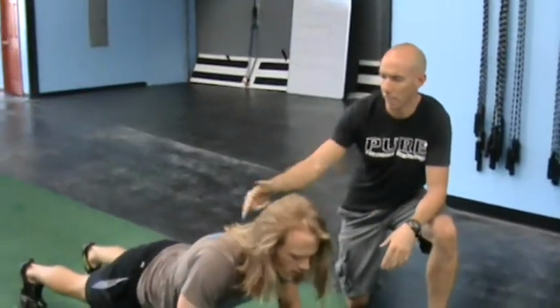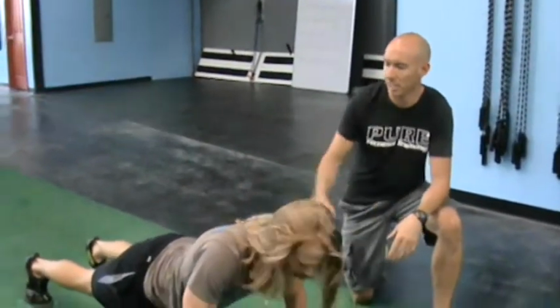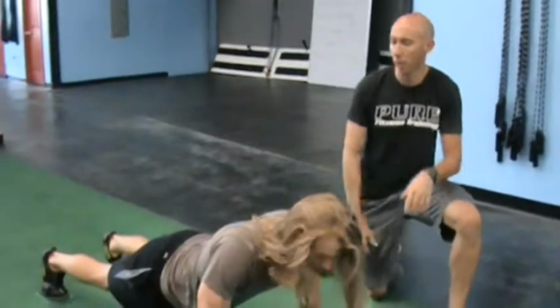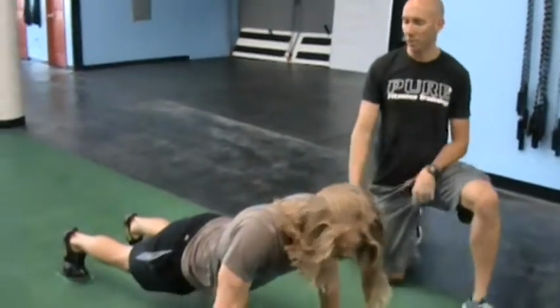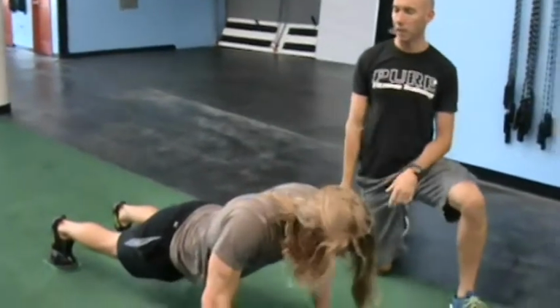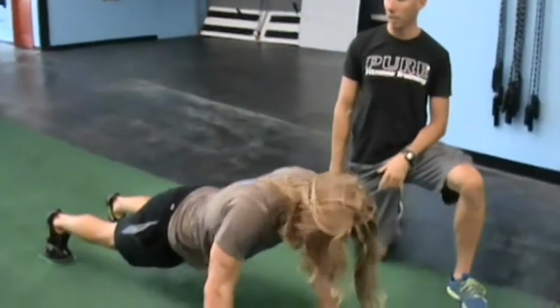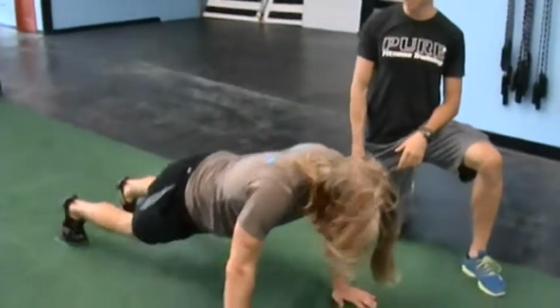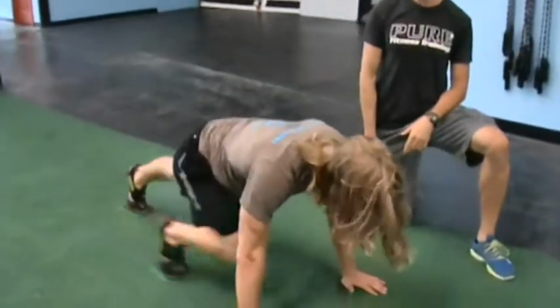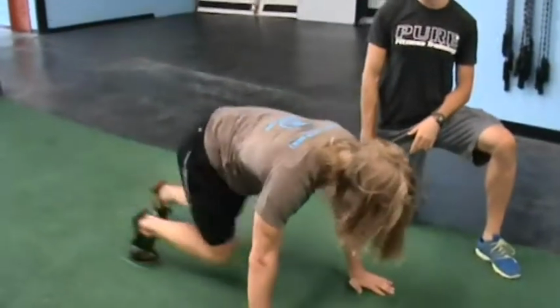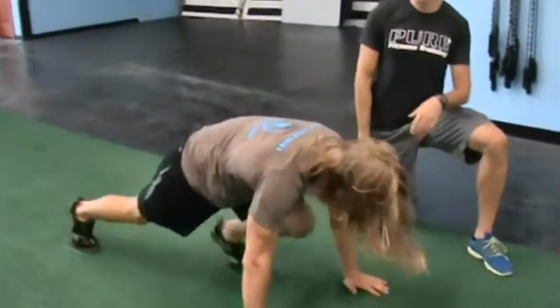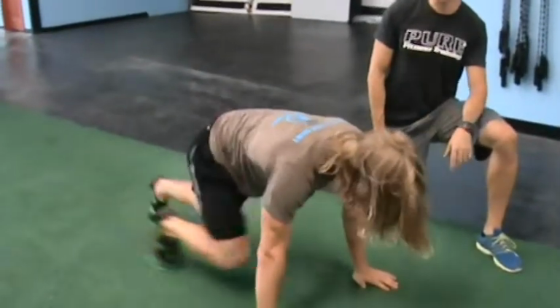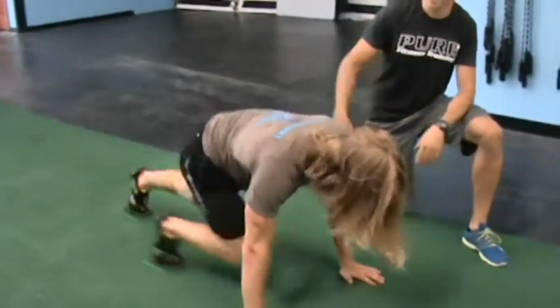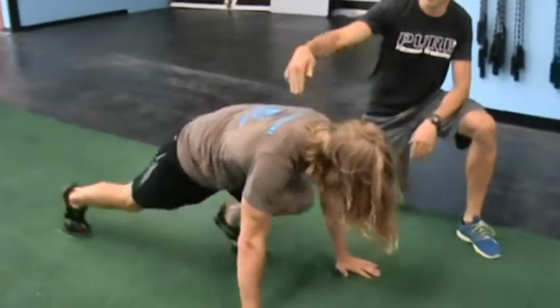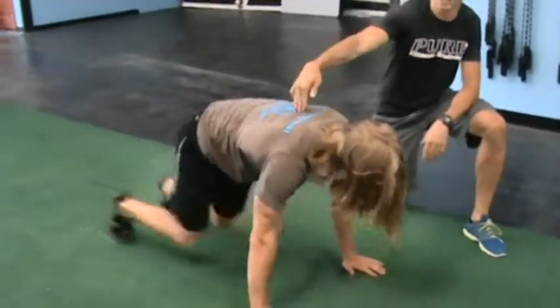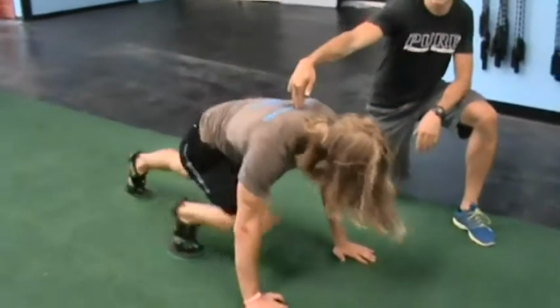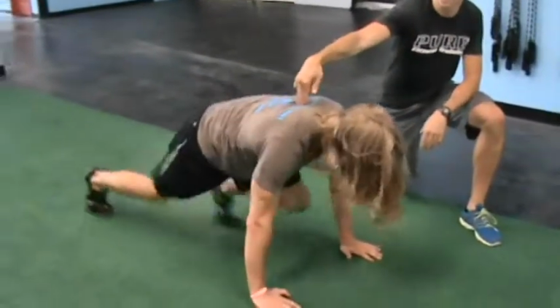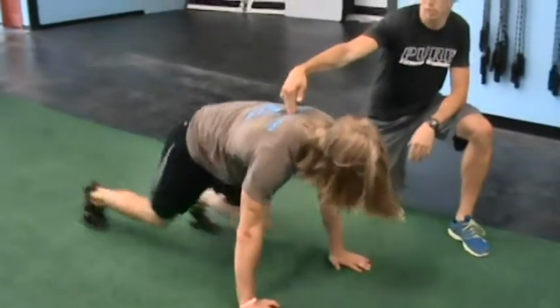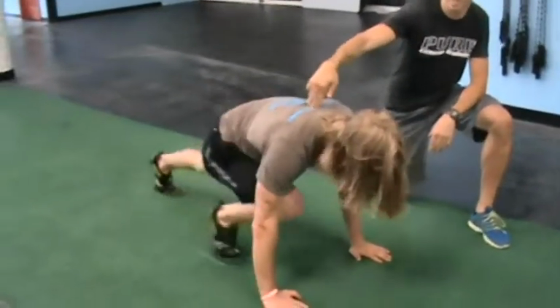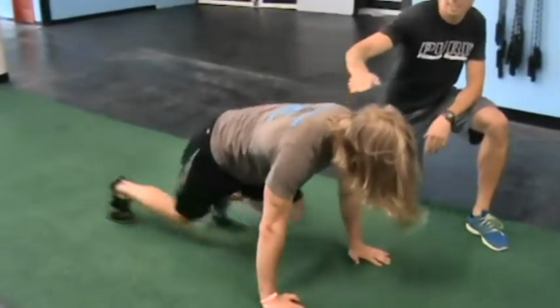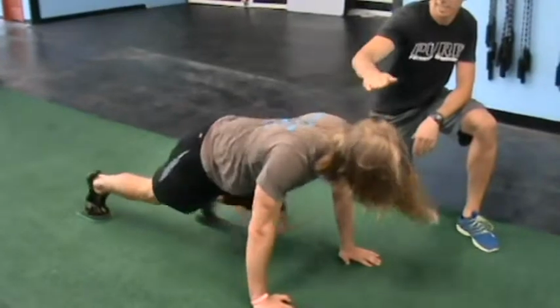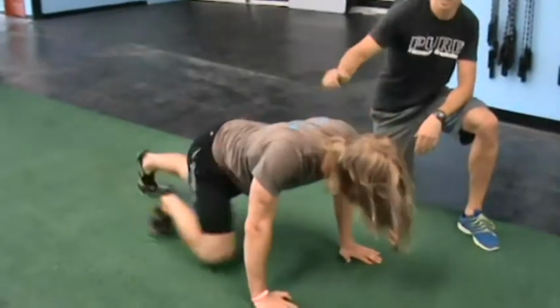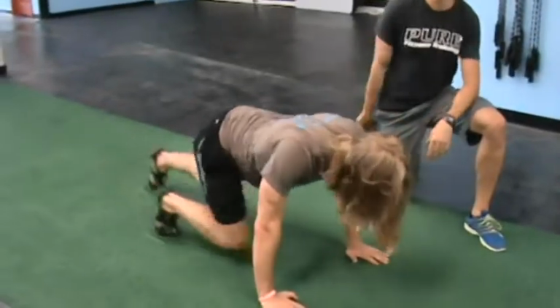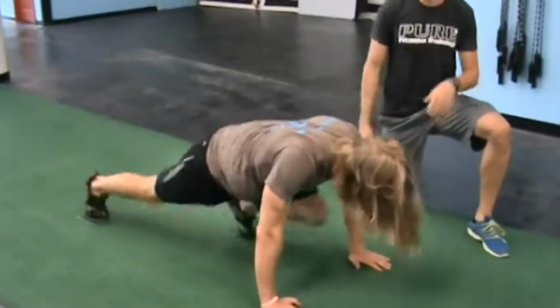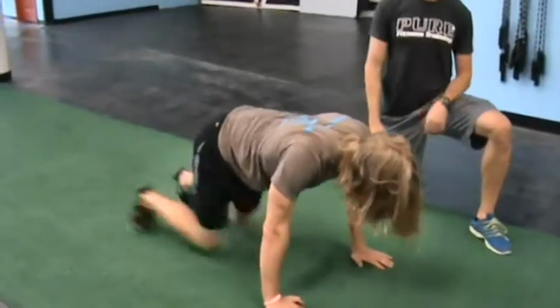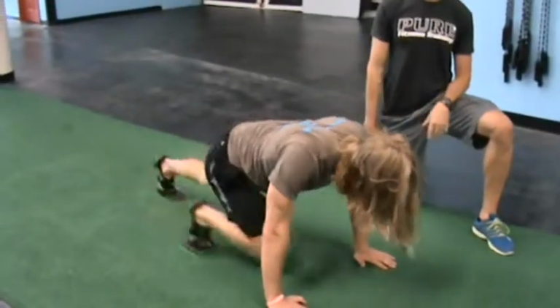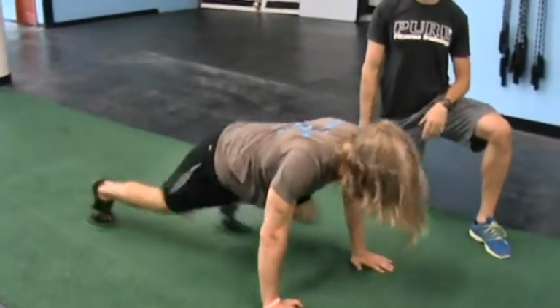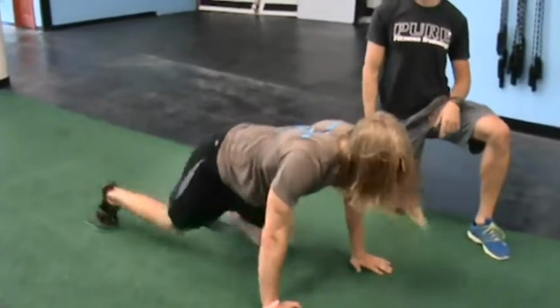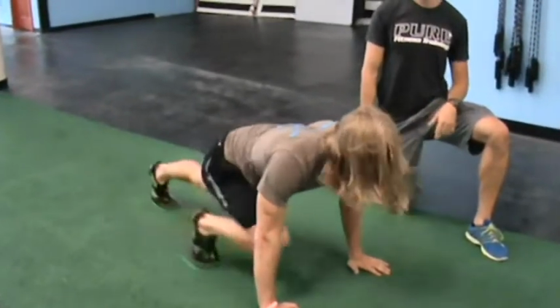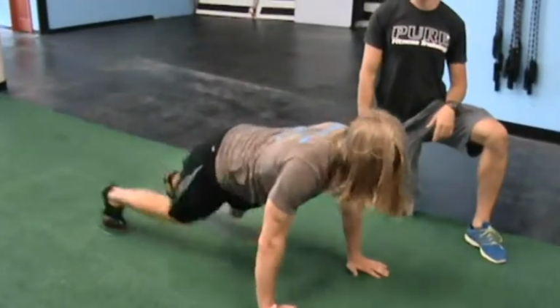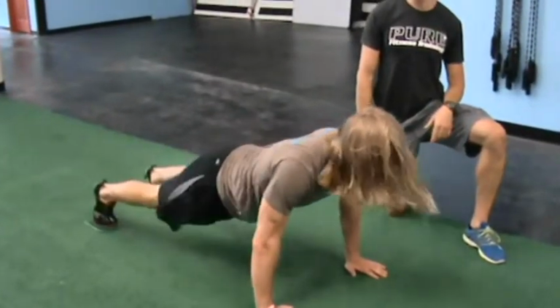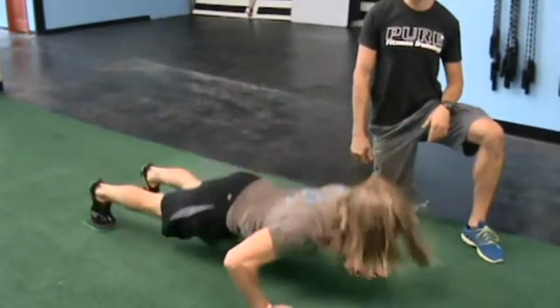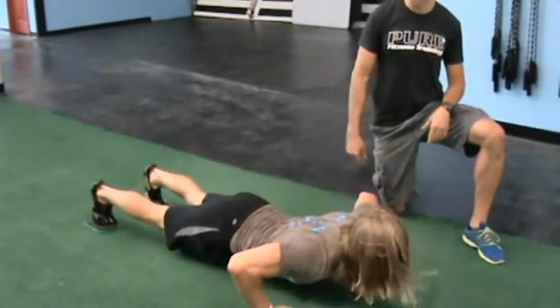We'll have AJ go first on his mountain climbers. 10 quick feet punches — I'm going to maintain scapular retraction, straighten up his head. After he completes 10, he's going to go into two push-ups.